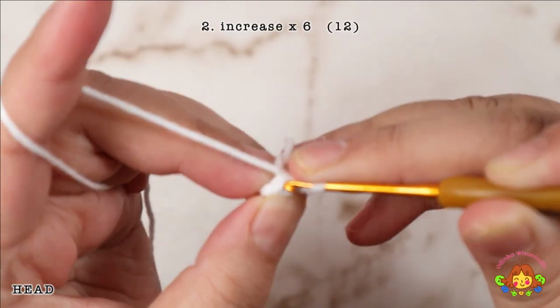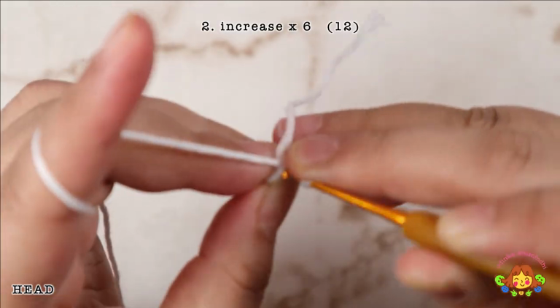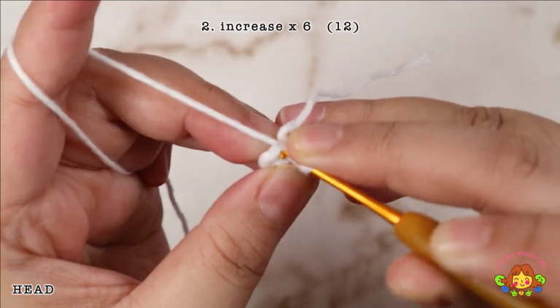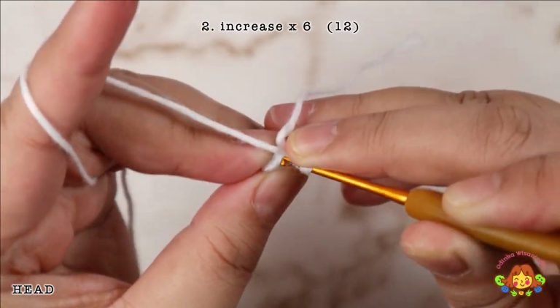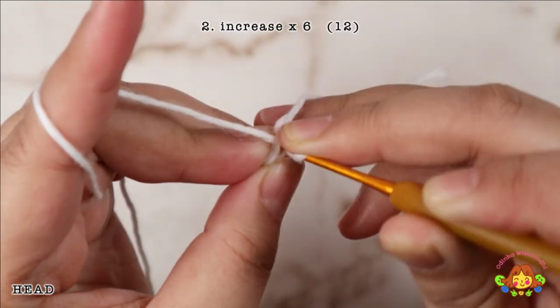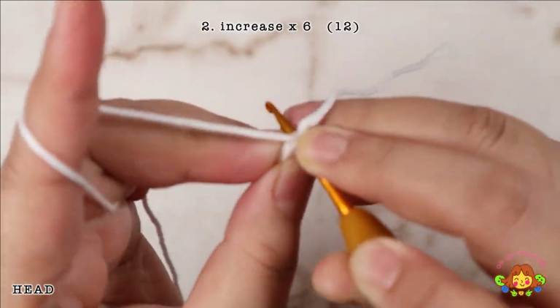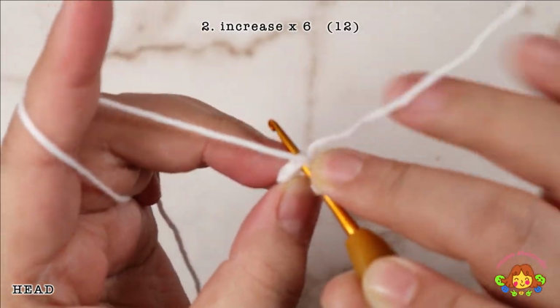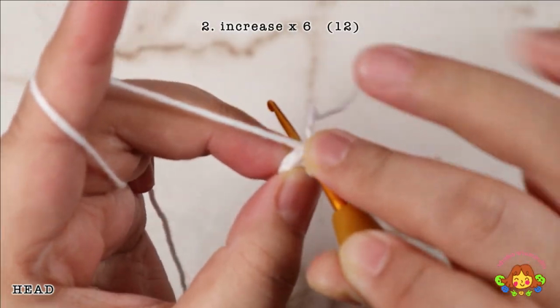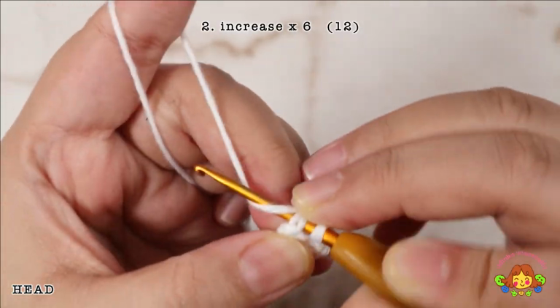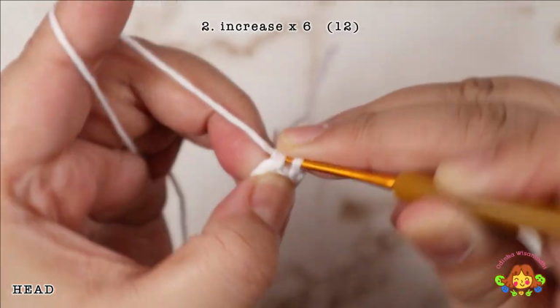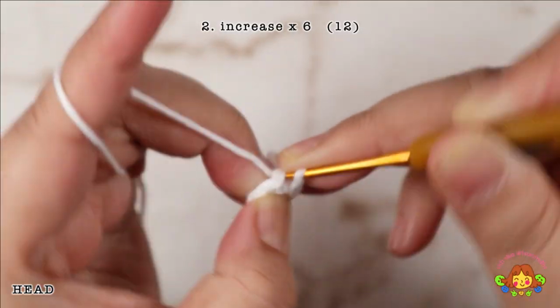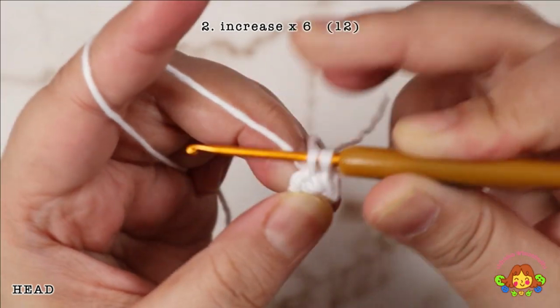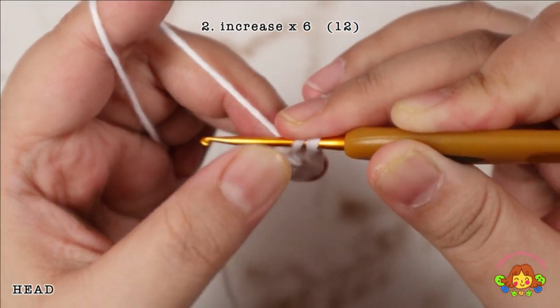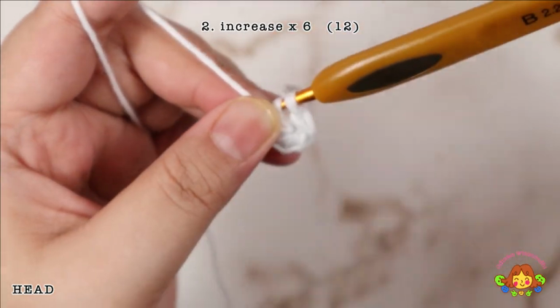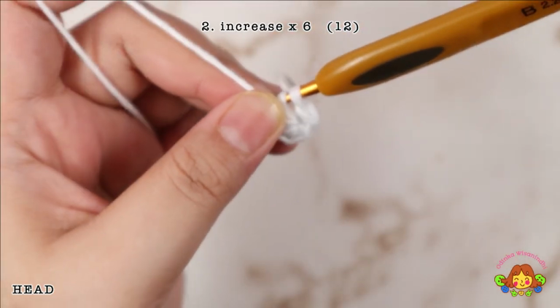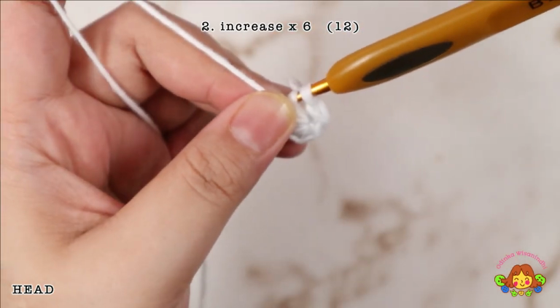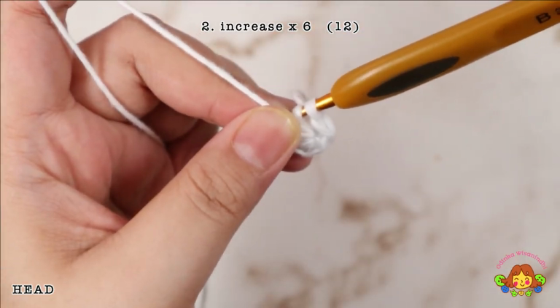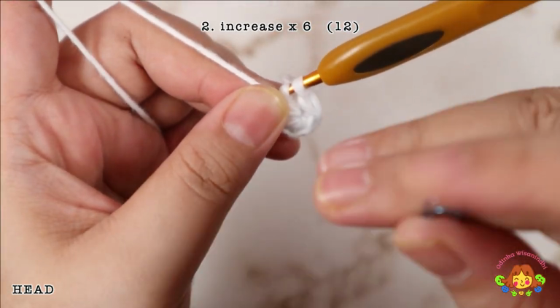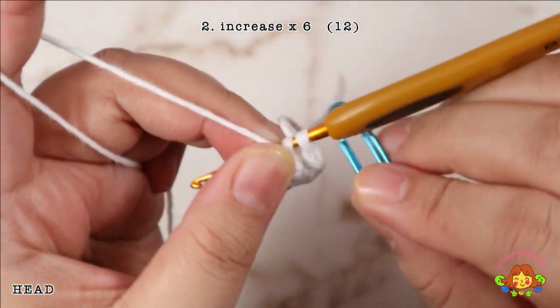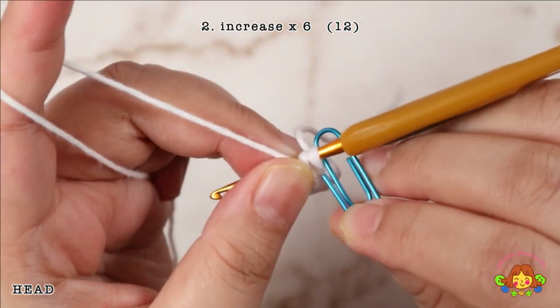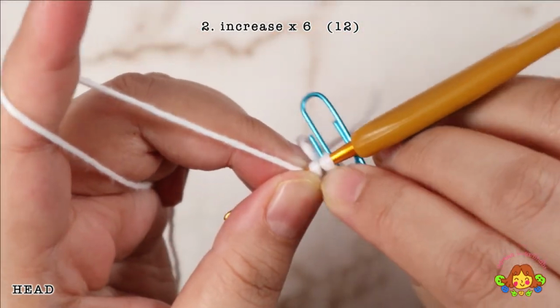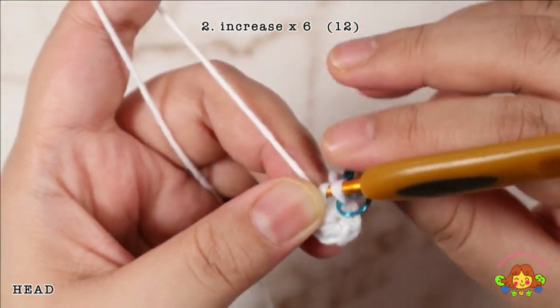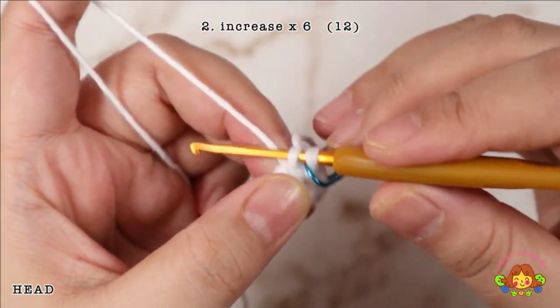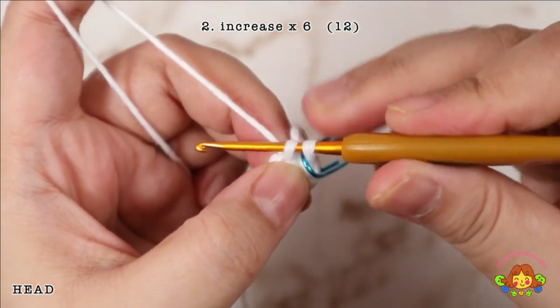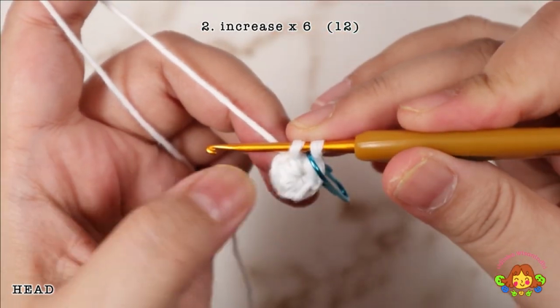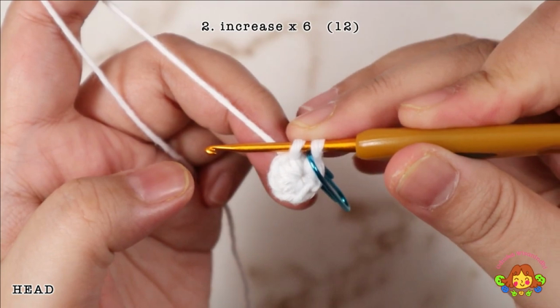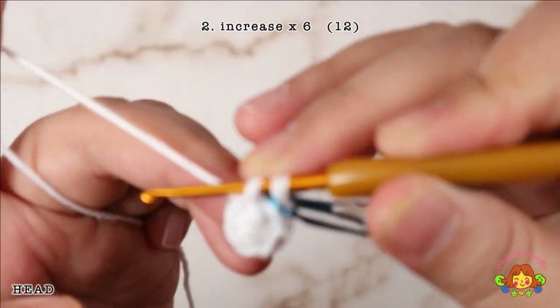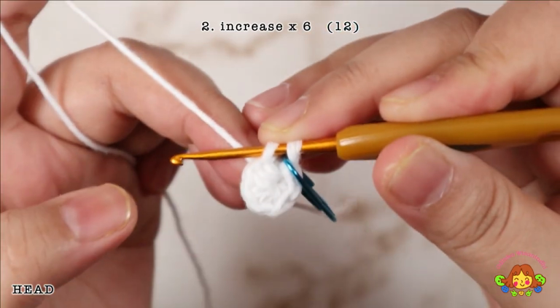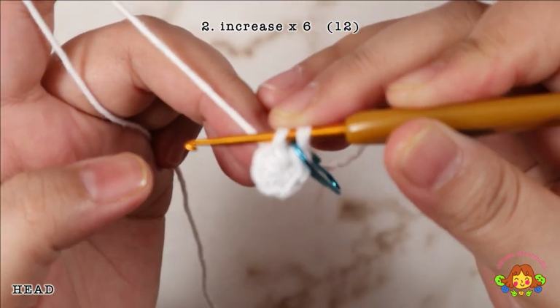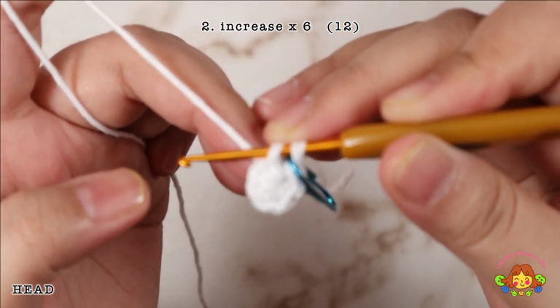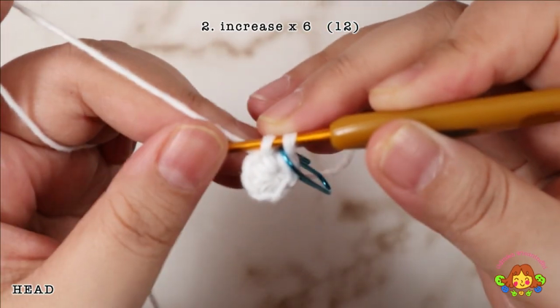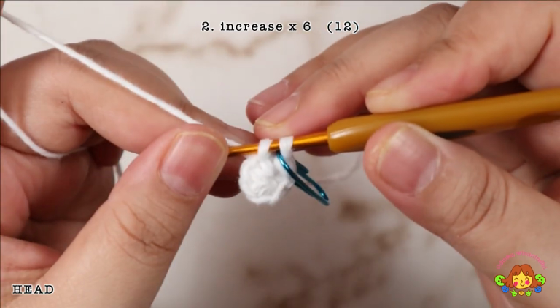Round 2: make an increase in every stitch — 2 single crochets in each stitch. You will end up with 12 single crochets.